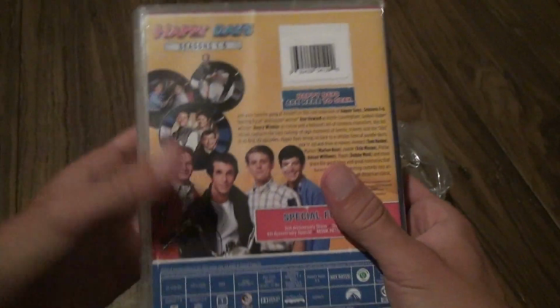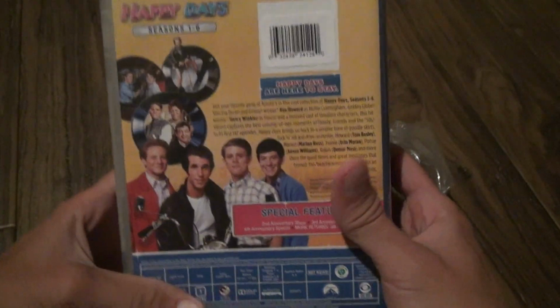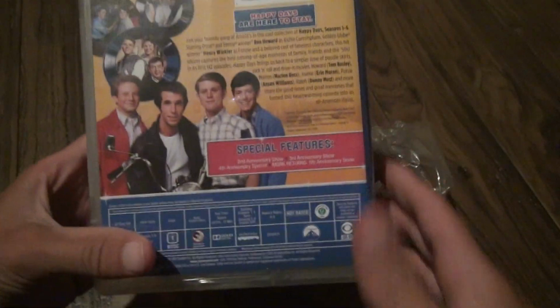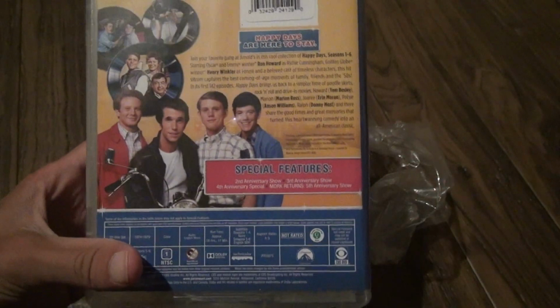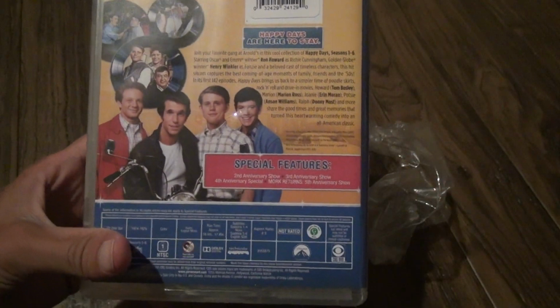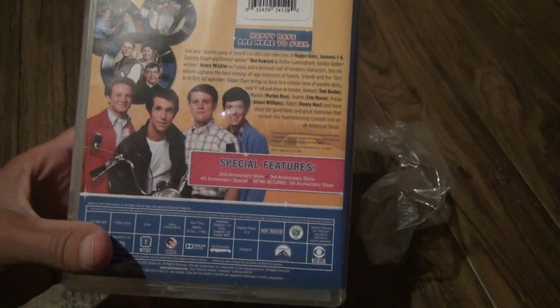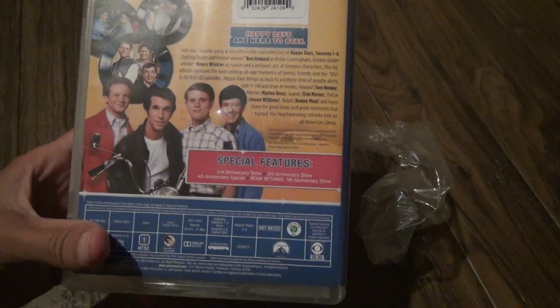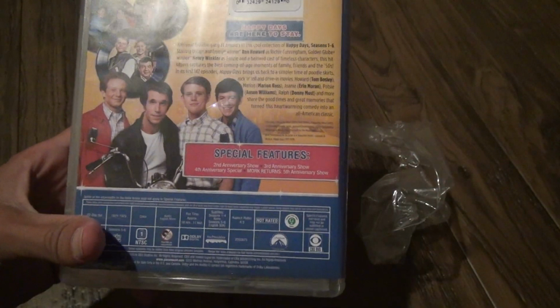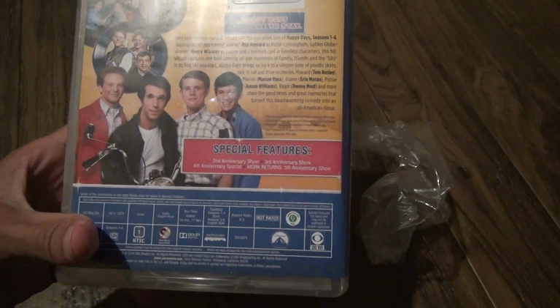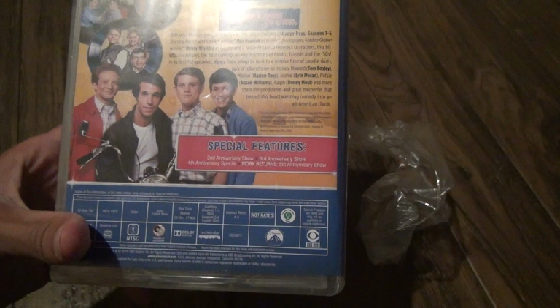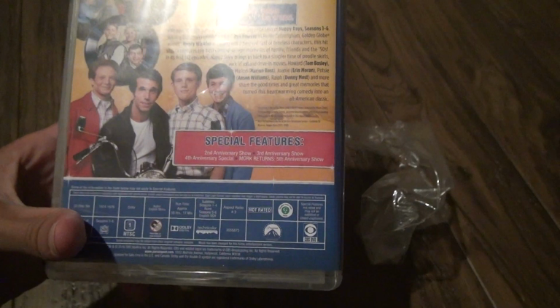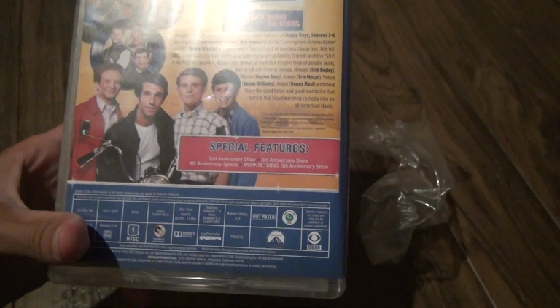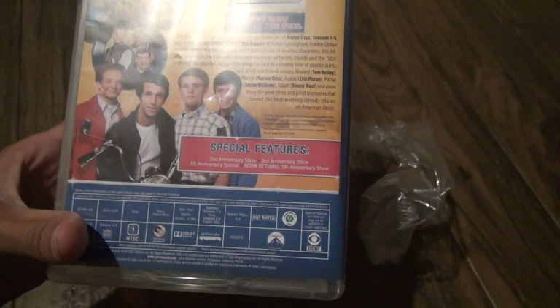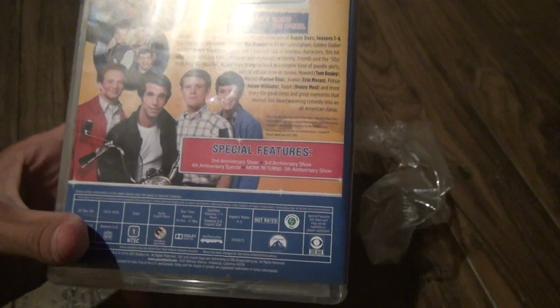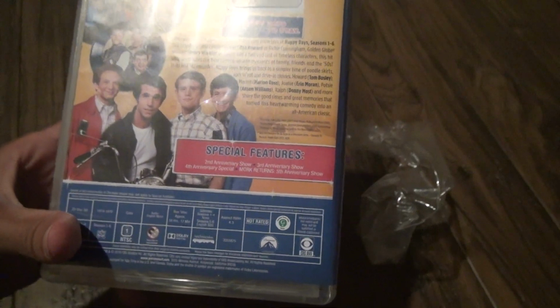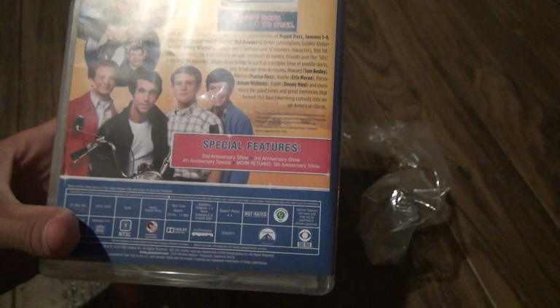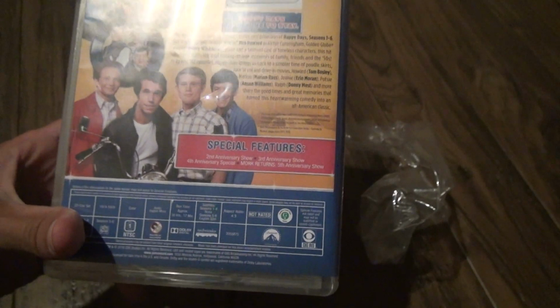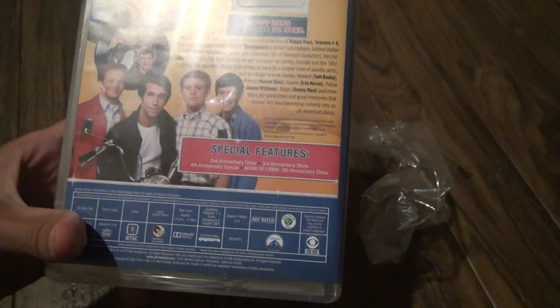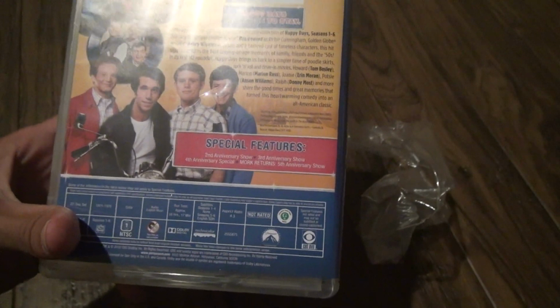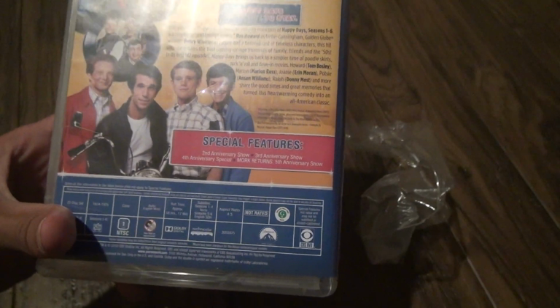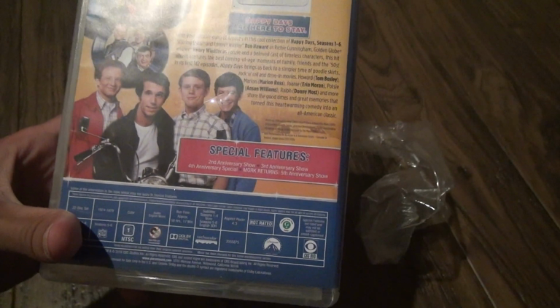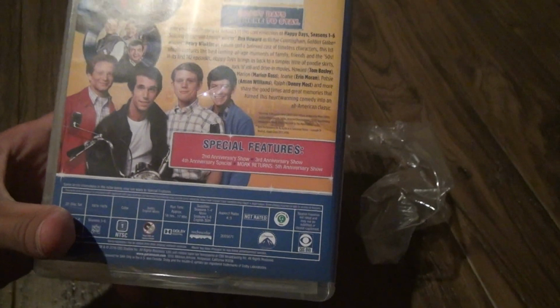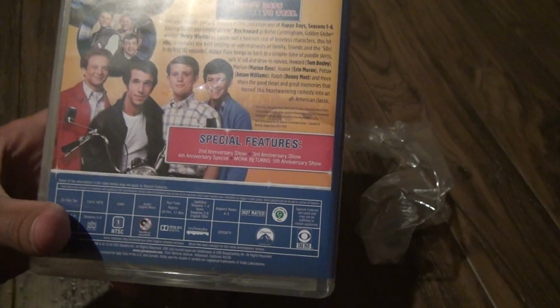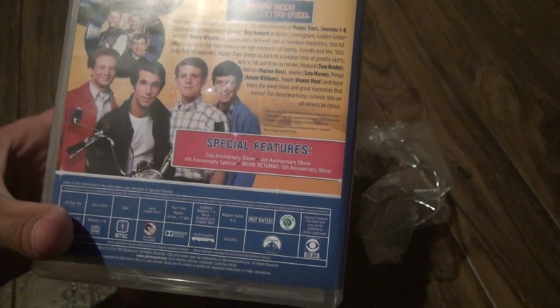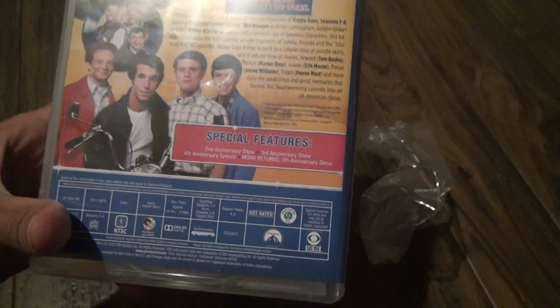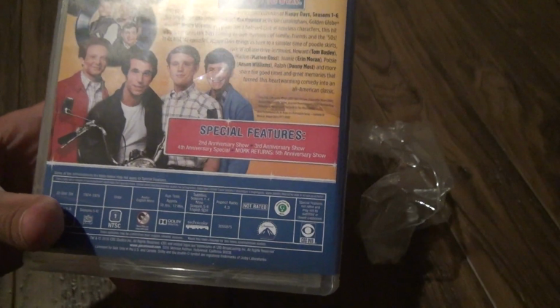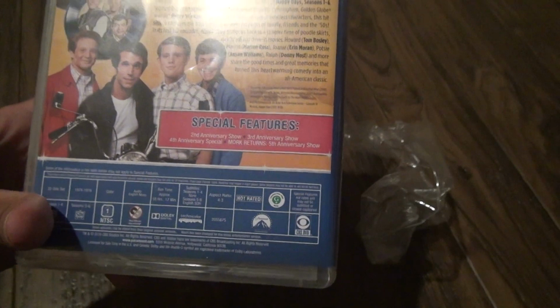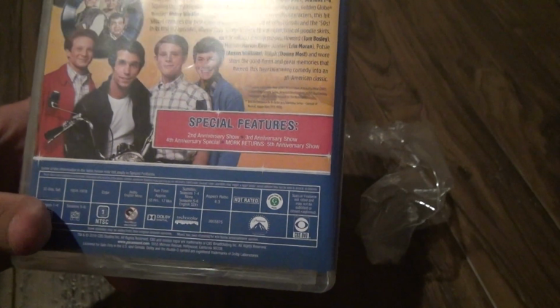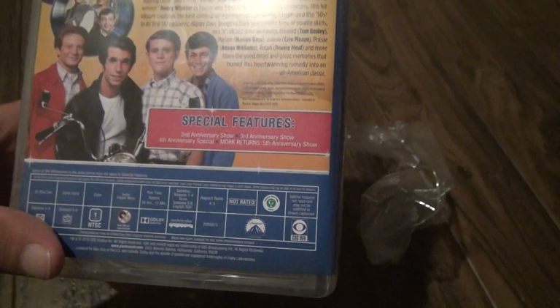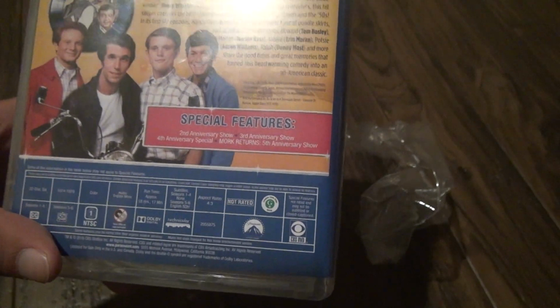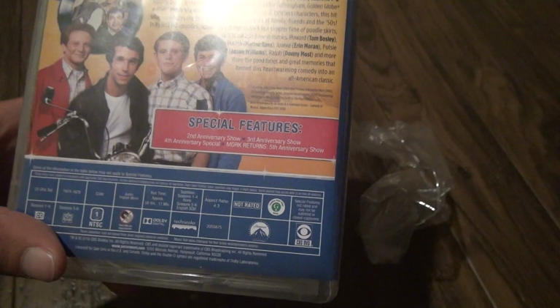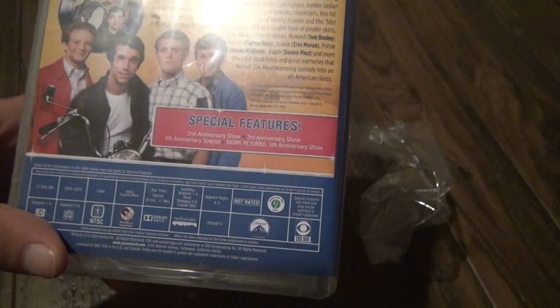Here's the back. How long do we got here? 58 hours and 17 minutes. That's good enough, even though you're only getting the first 6 seasons. That's not bad. 22 discs.